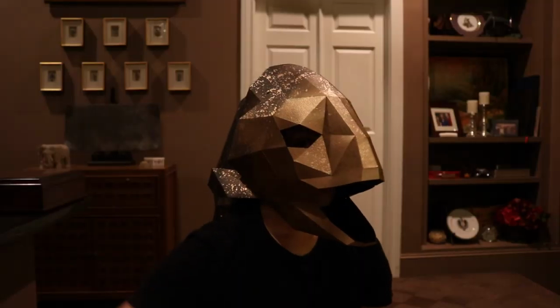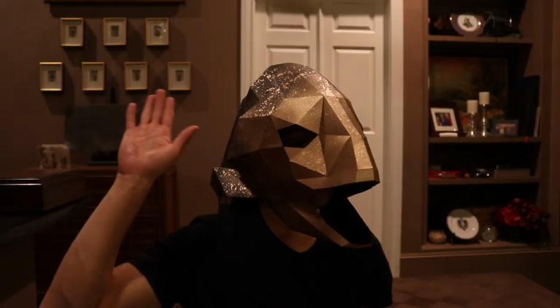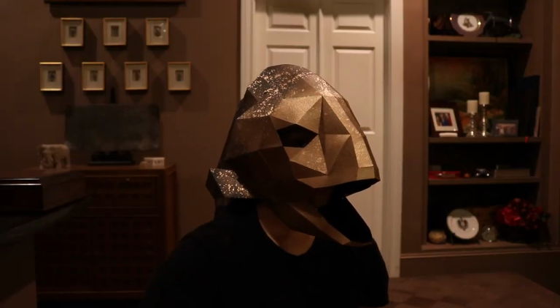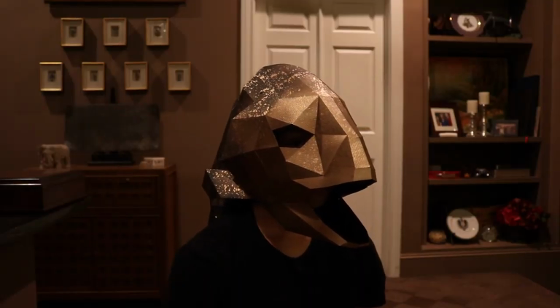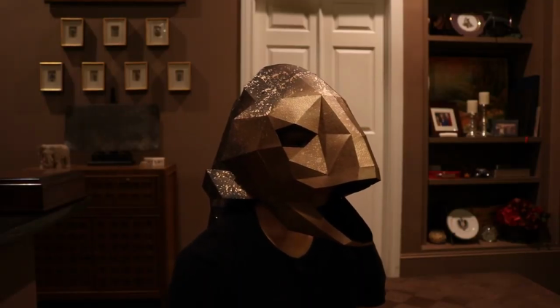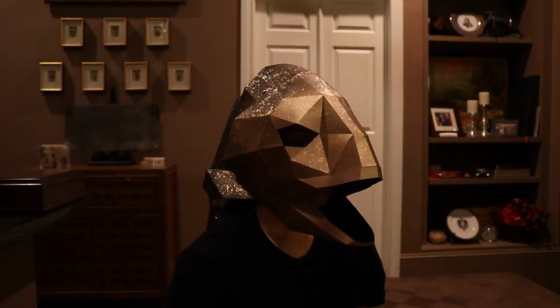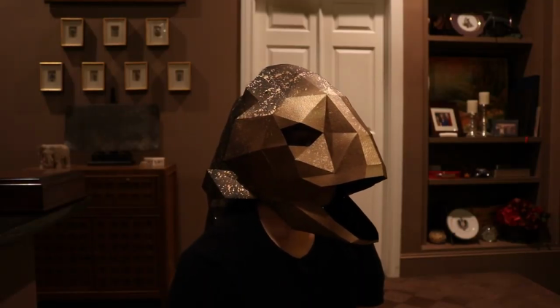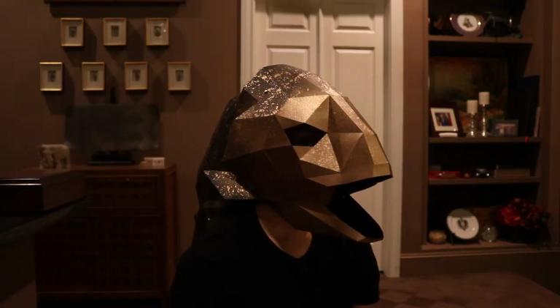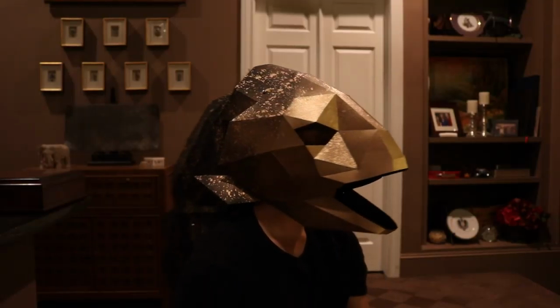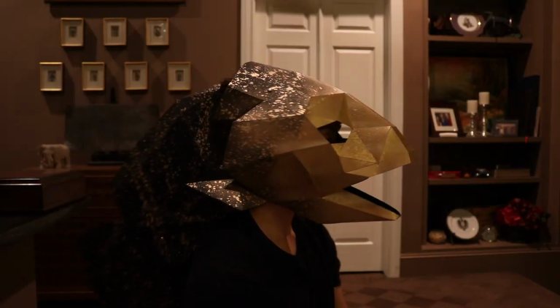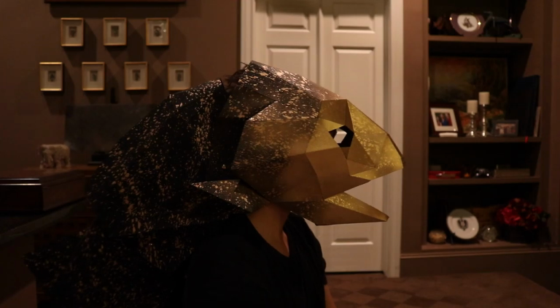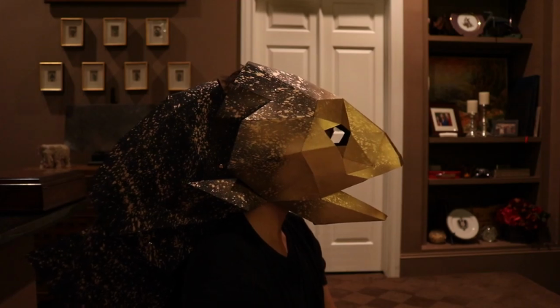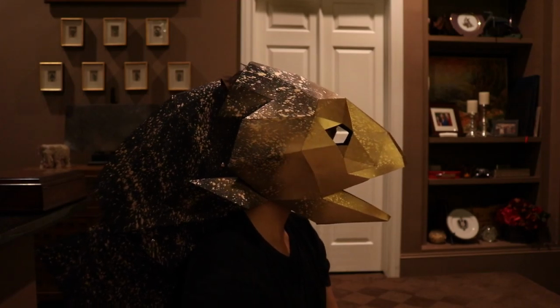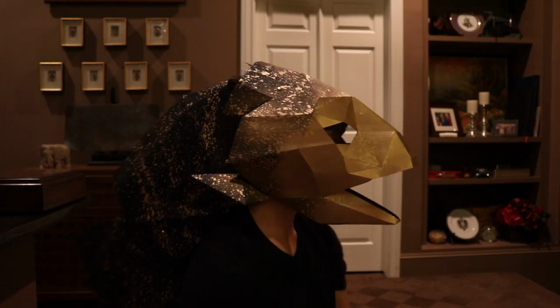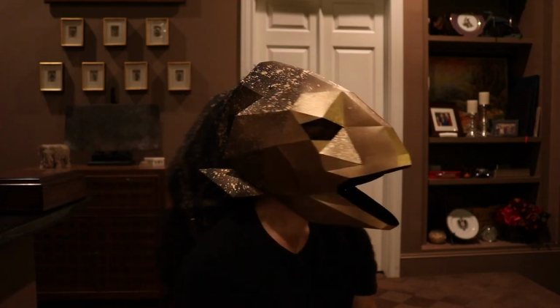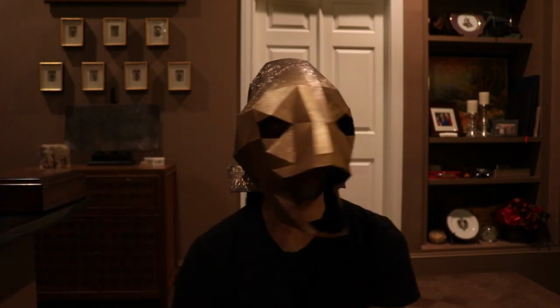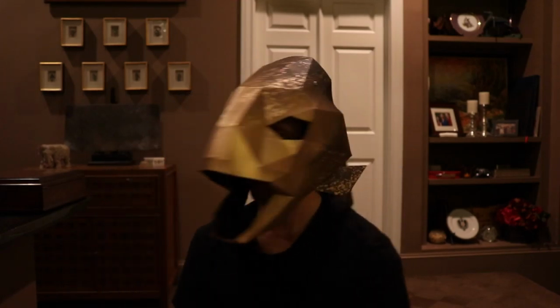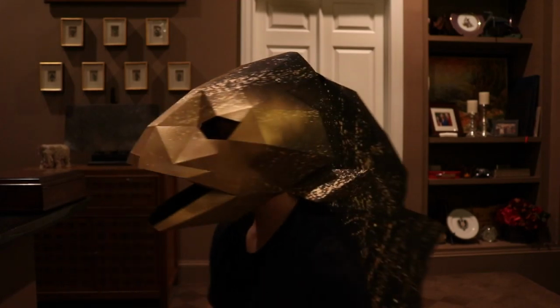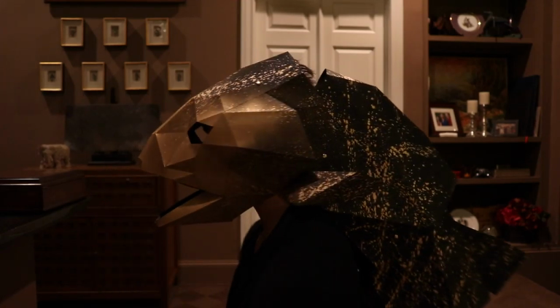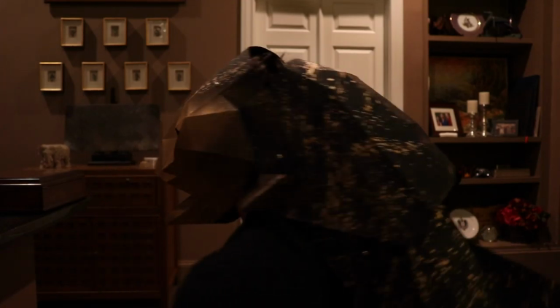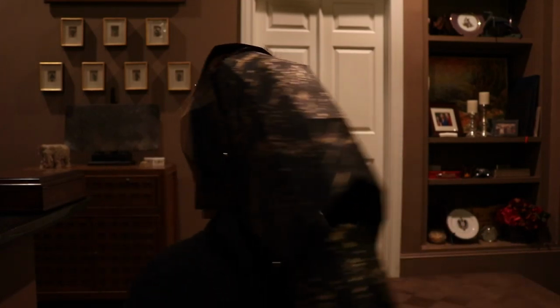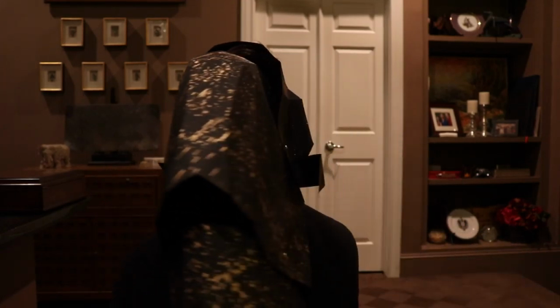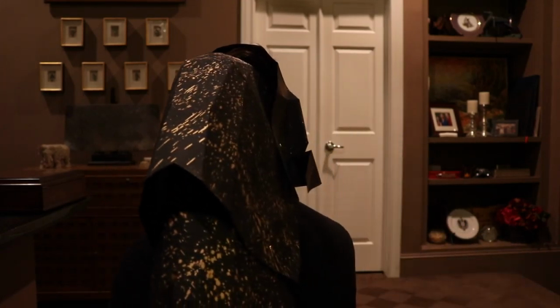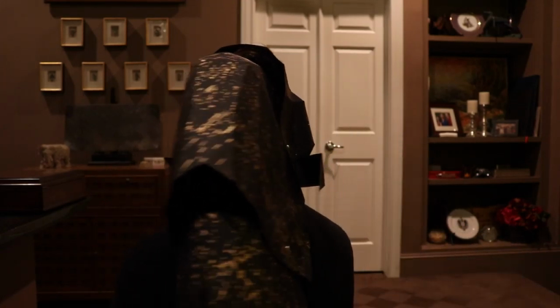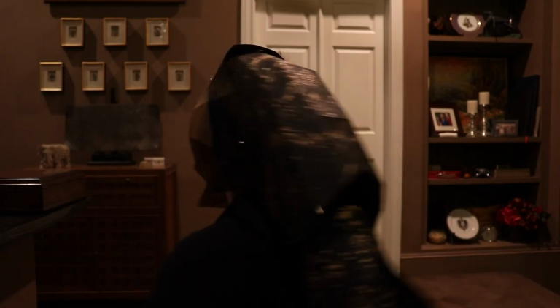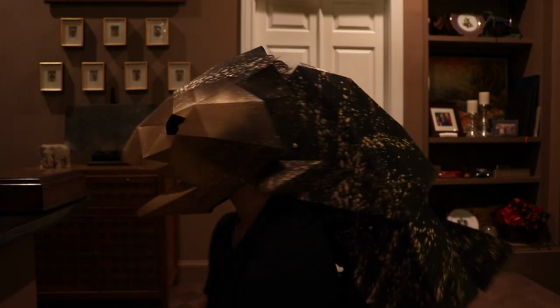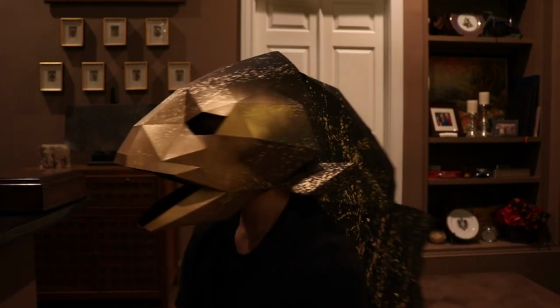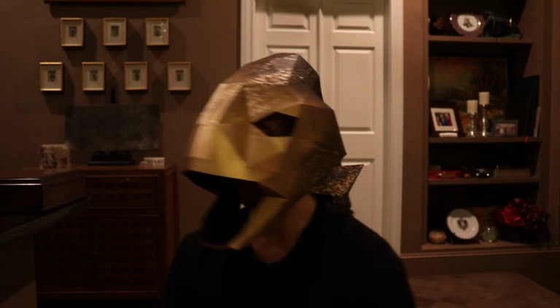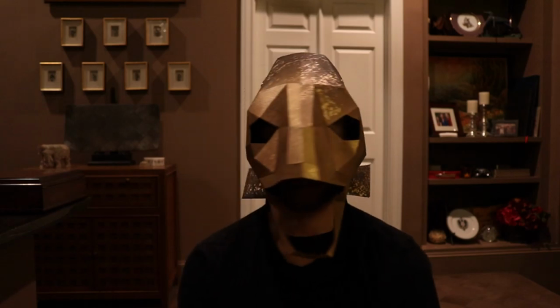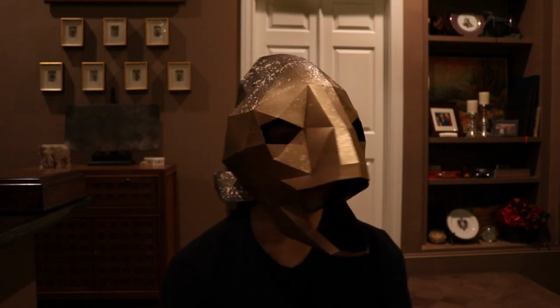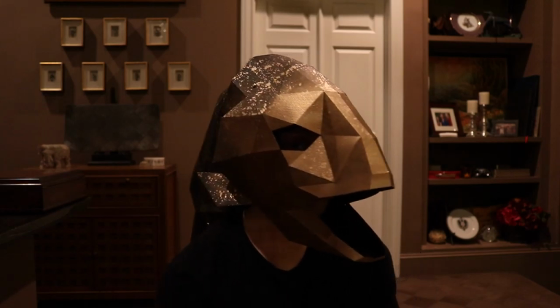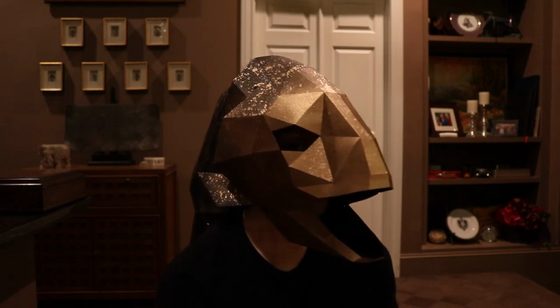Hey guys, welcome to Dear Adam. This week I'm going to show you how to make this last minute Halloween costume with just some paper and glue. Alright, let's get started.